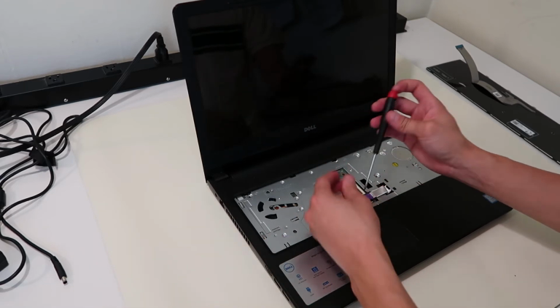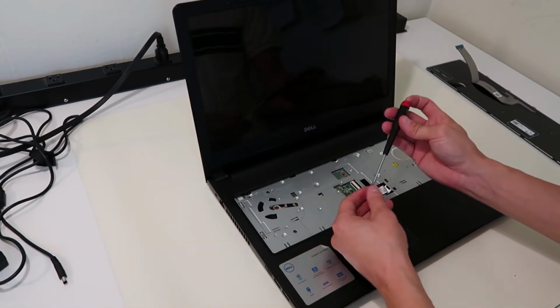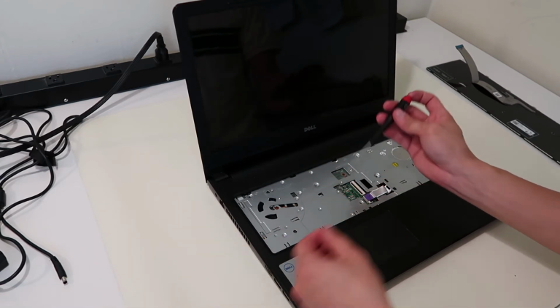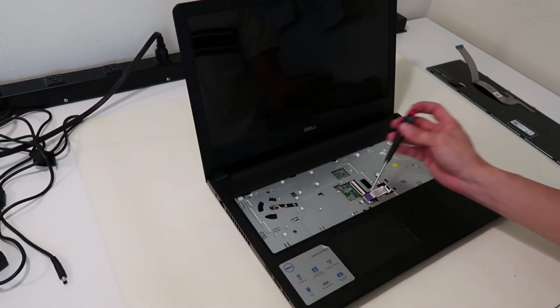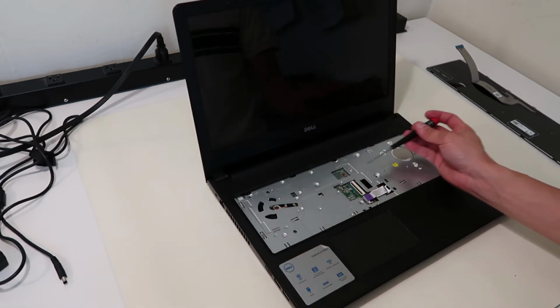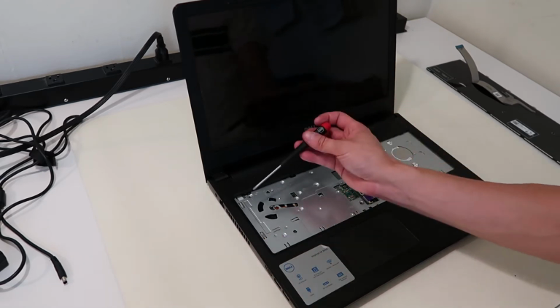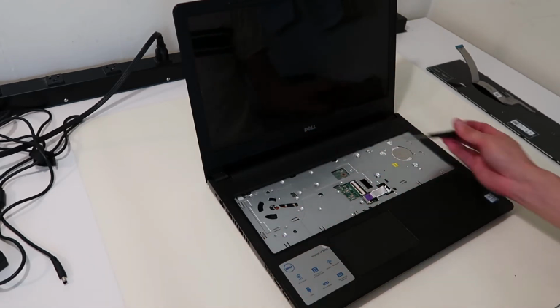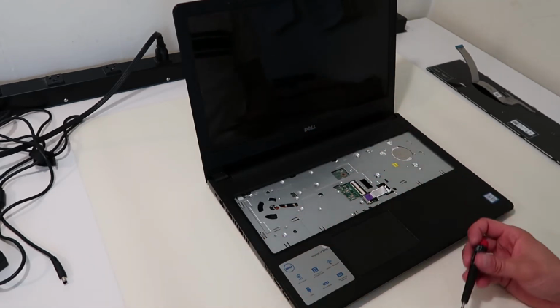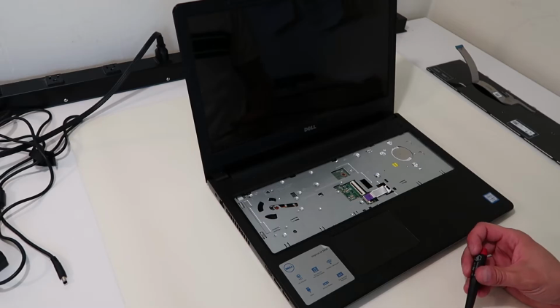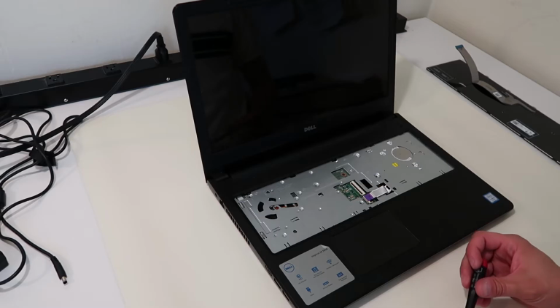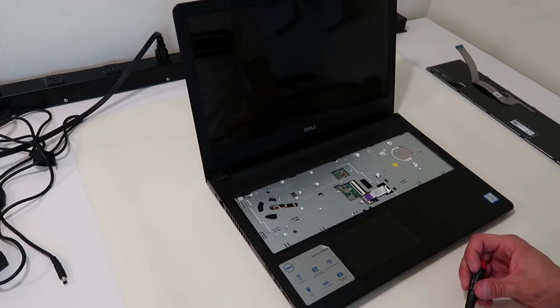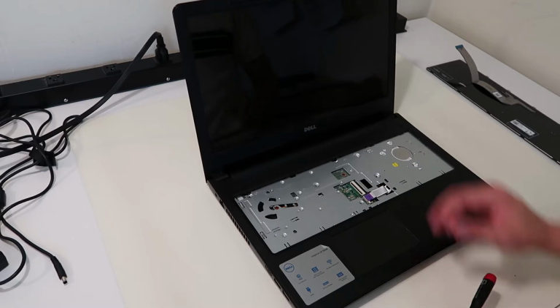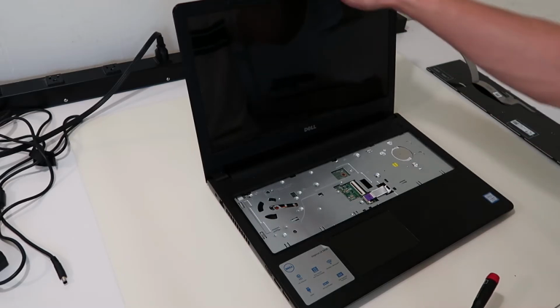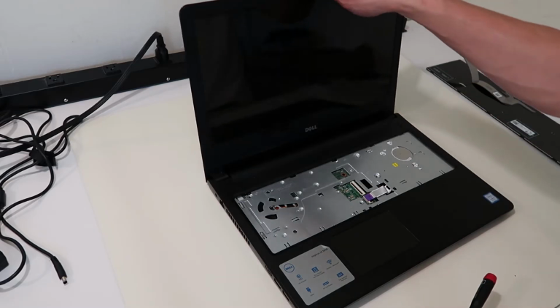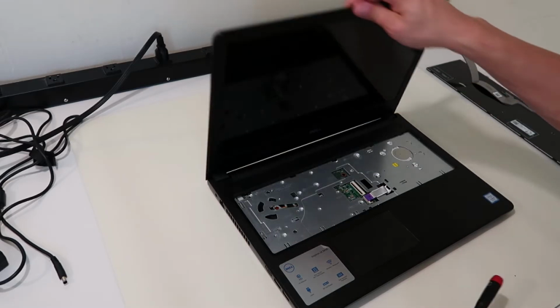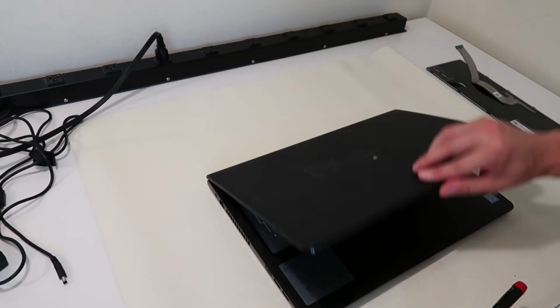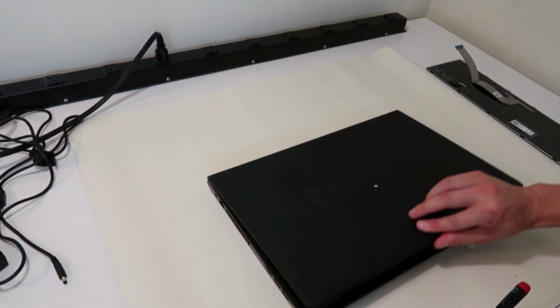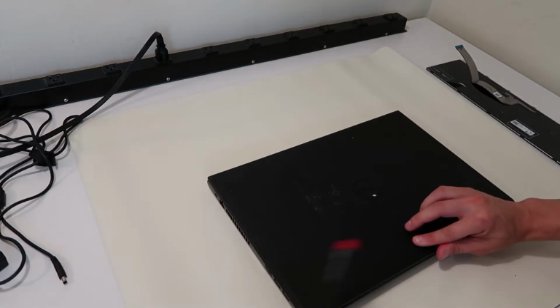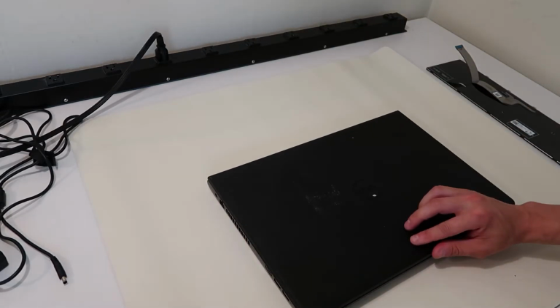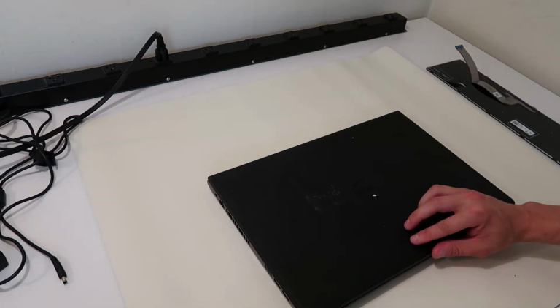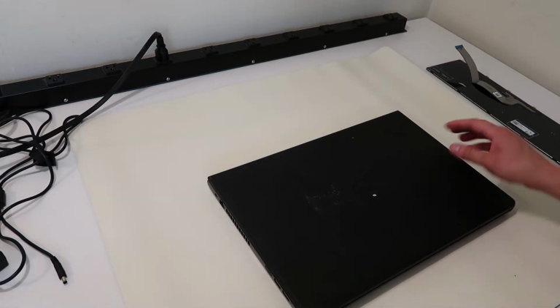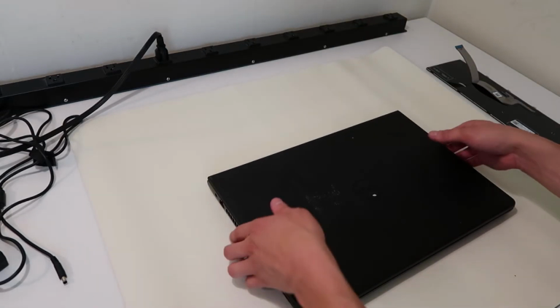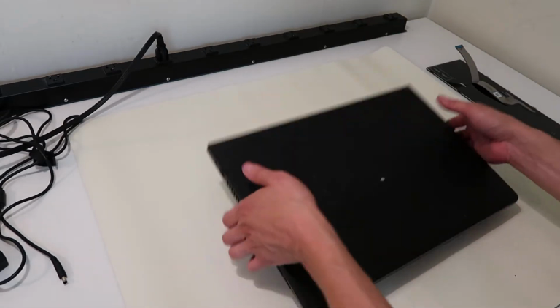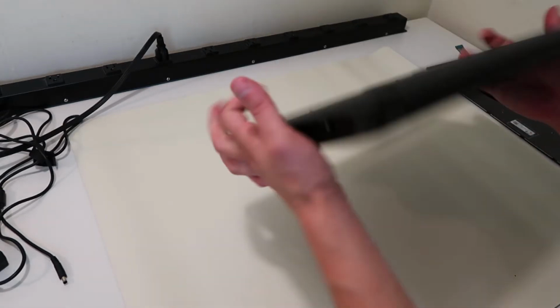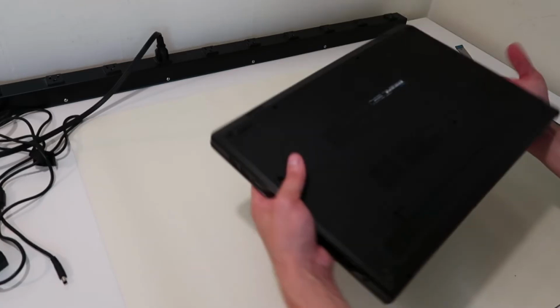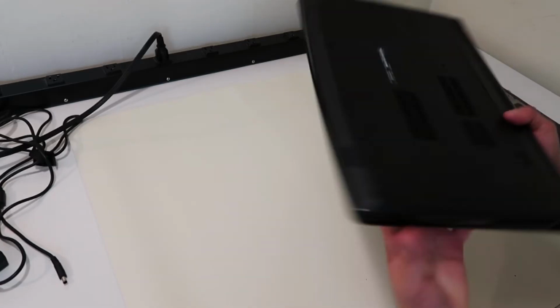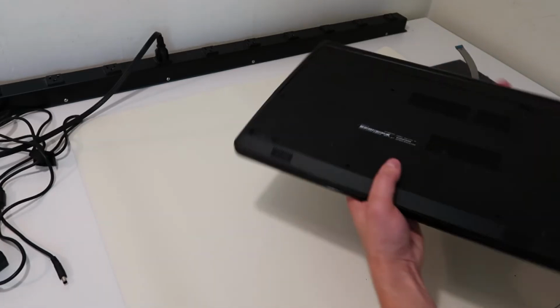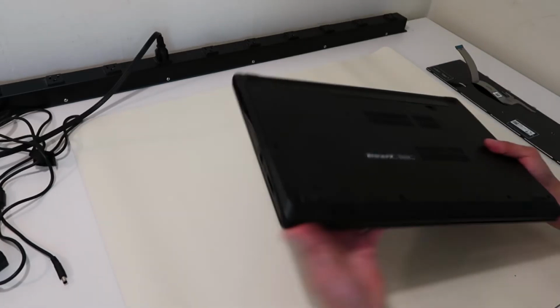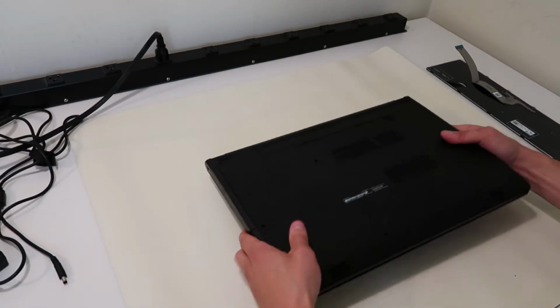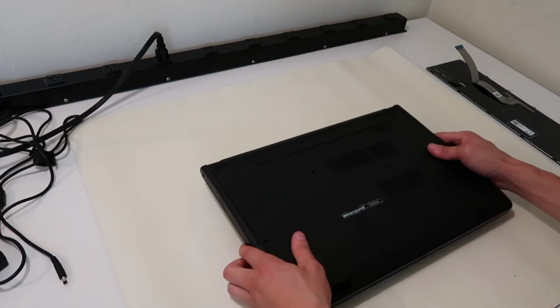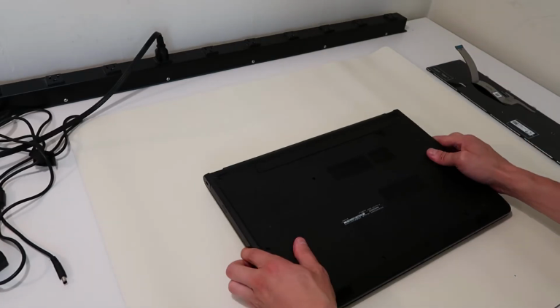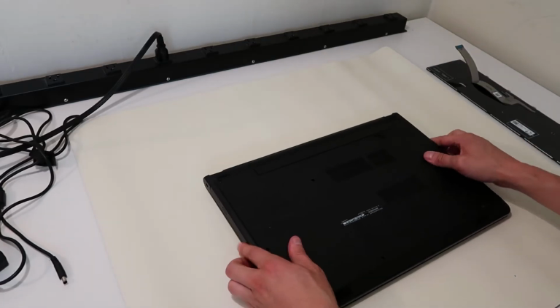I've got my three — again it looked like there were more at one time — but I've got all my screws out. So we'll go ahead and close this up, flip it over, and we'll finish taking out the rest.